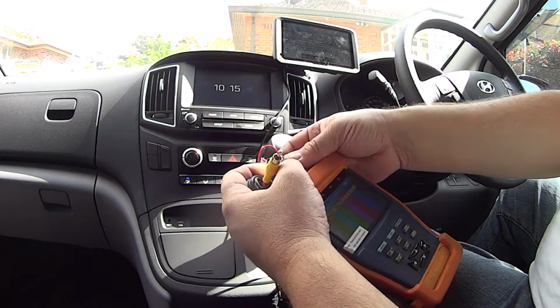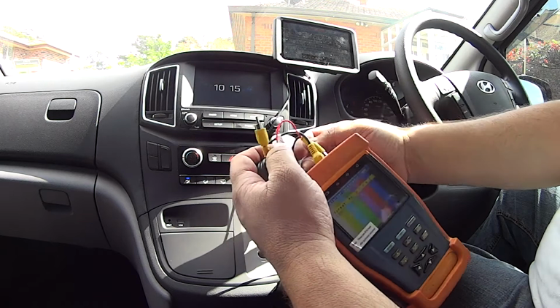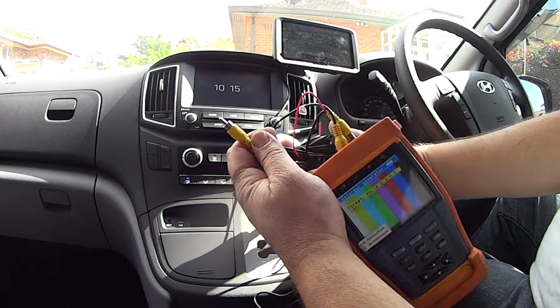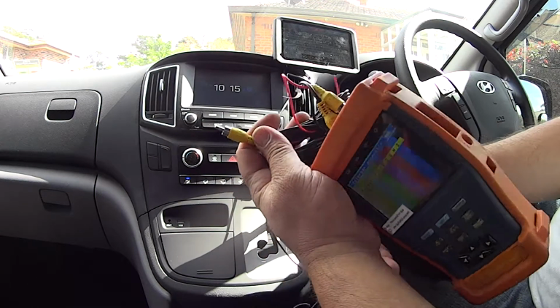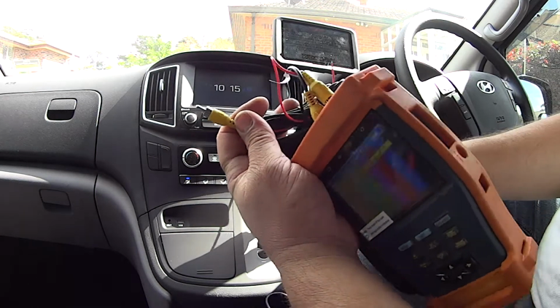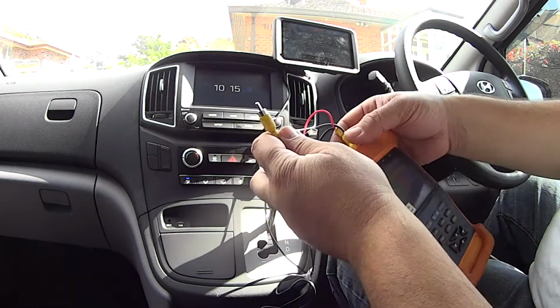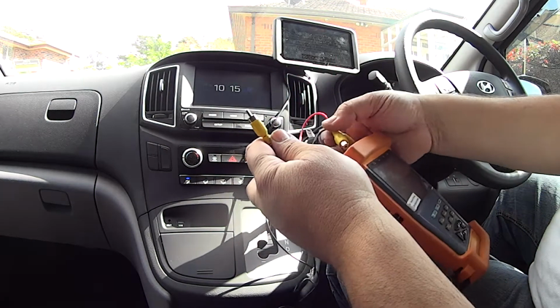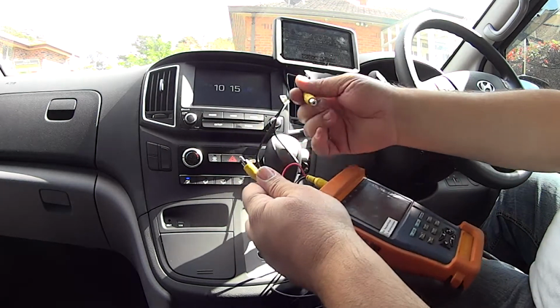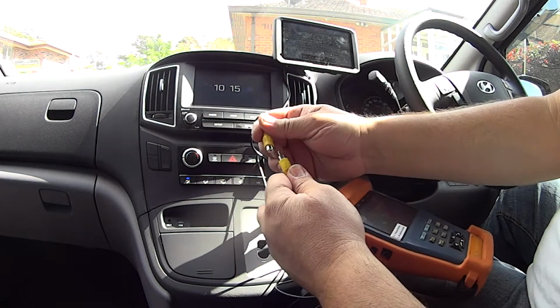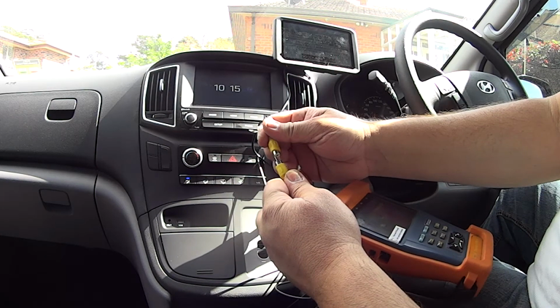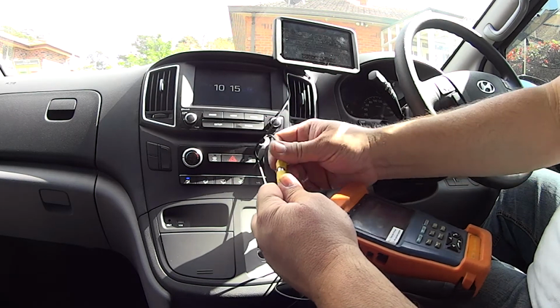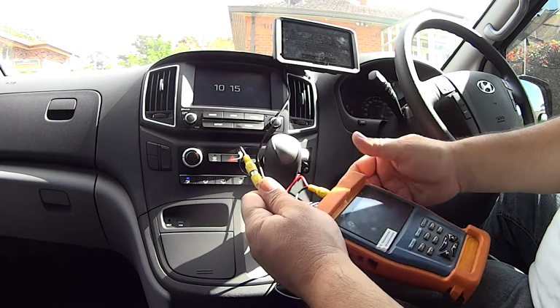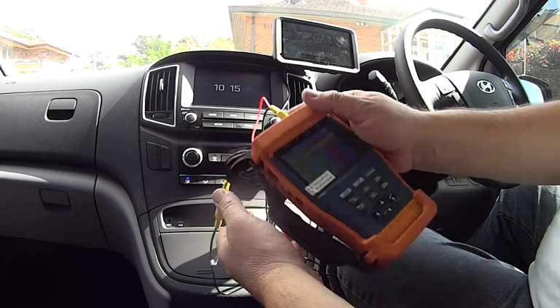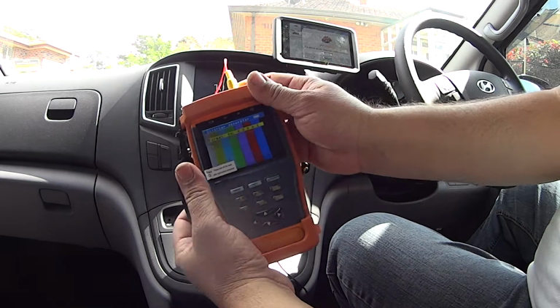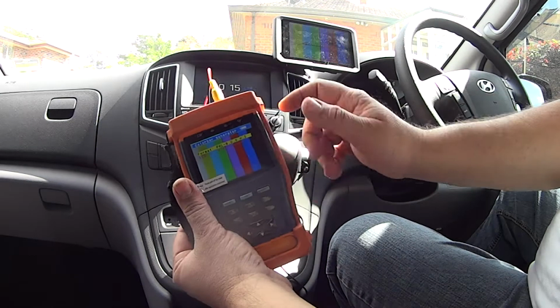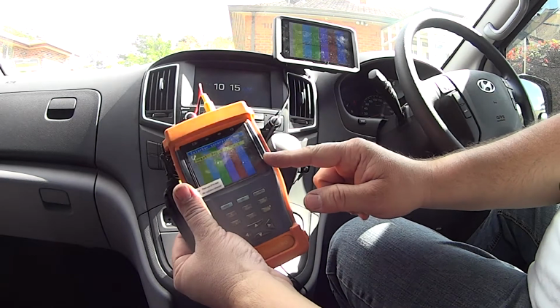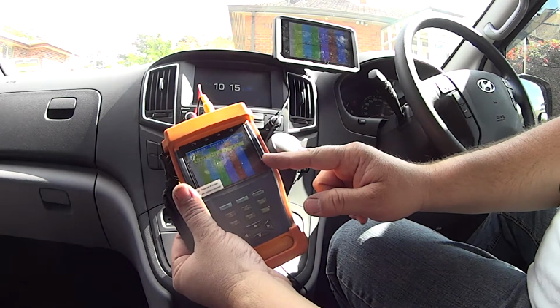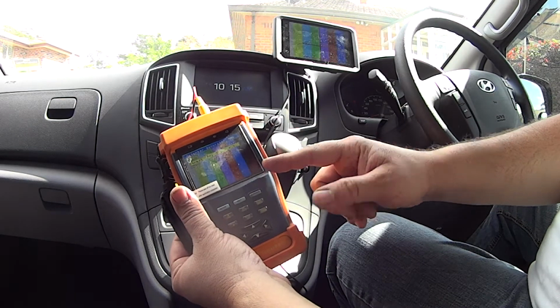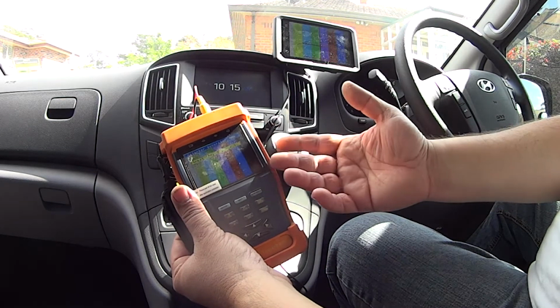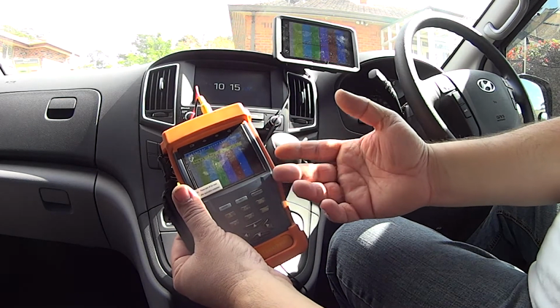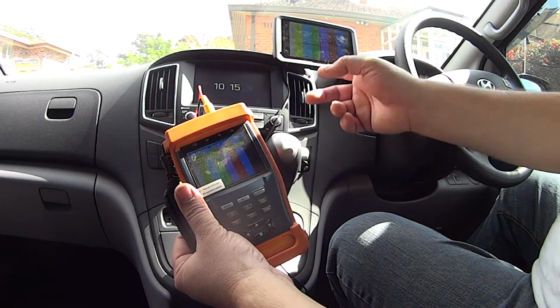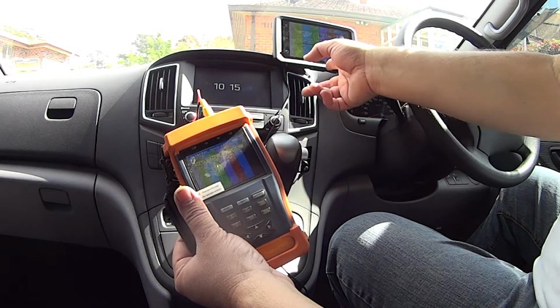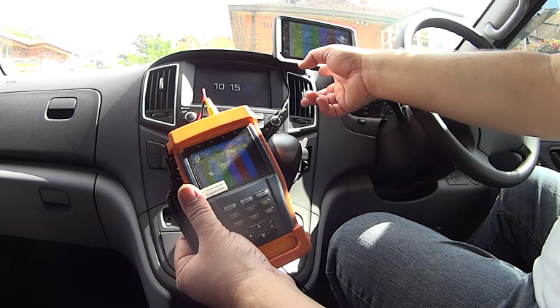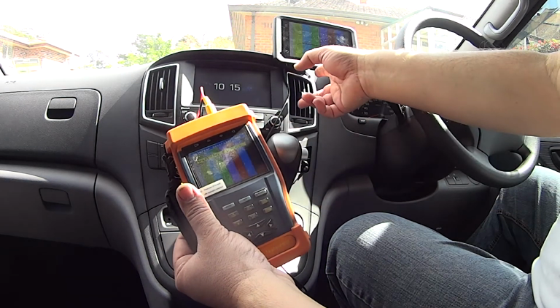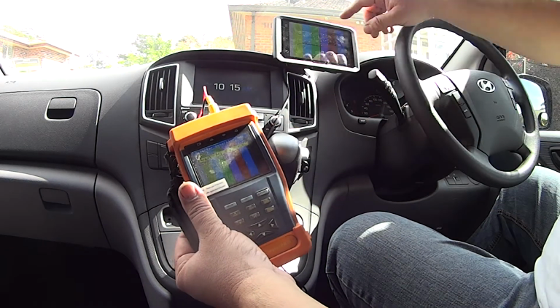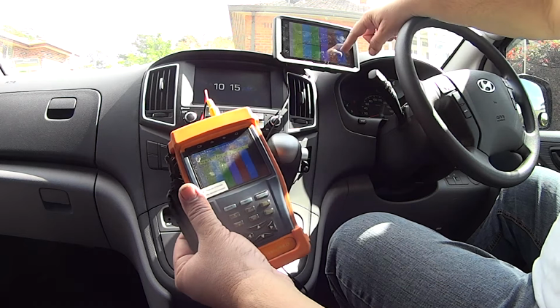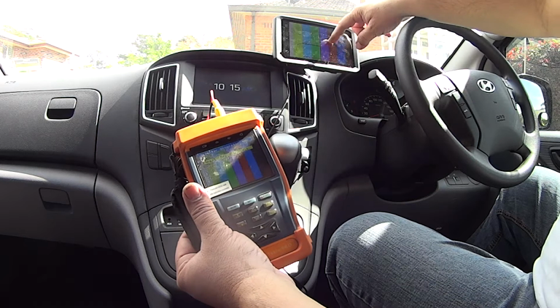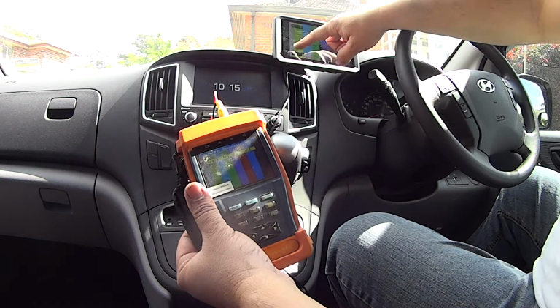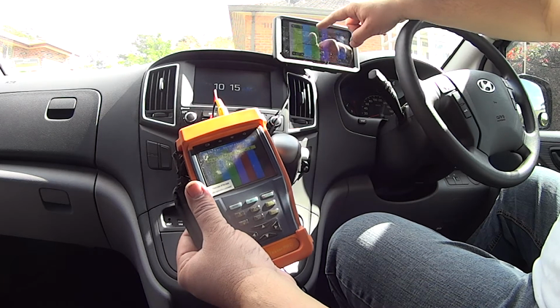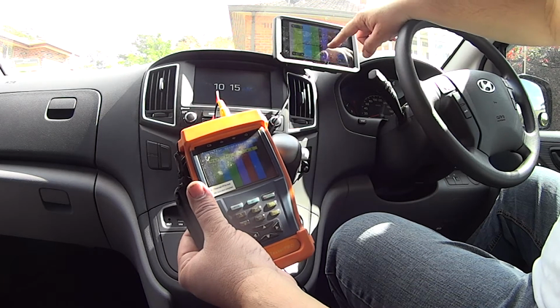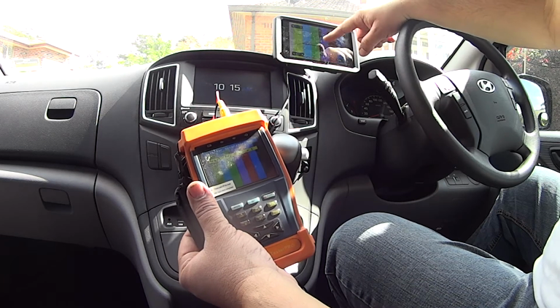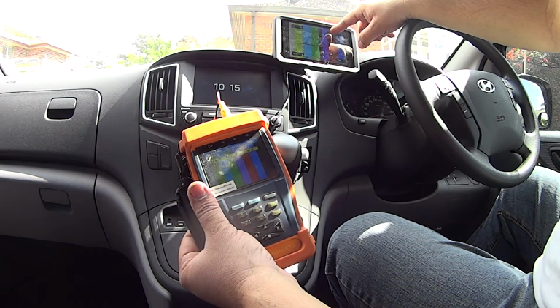Now I plug in my reversing camera which is here. This system right here just generates an image which would be the reversing camera, and now it comes up here. What I'm noticing is it gives you these two lines of distance as well.